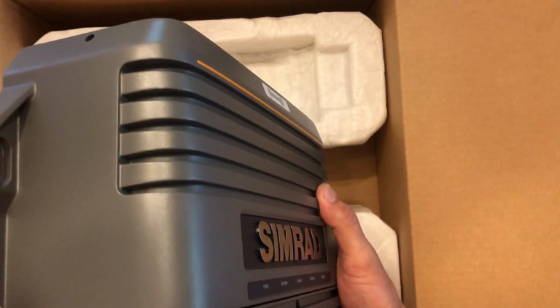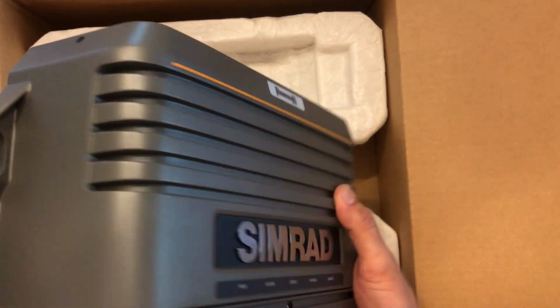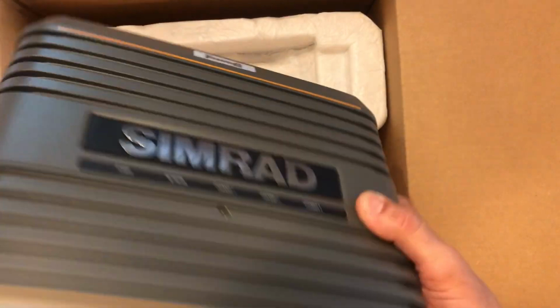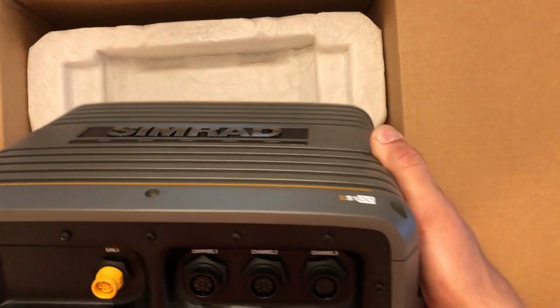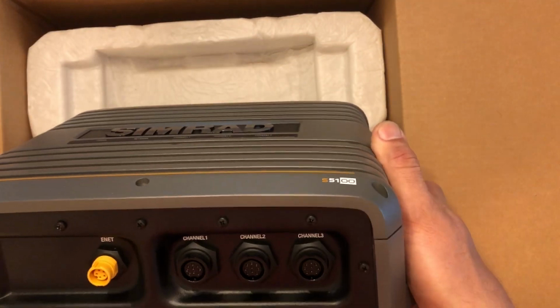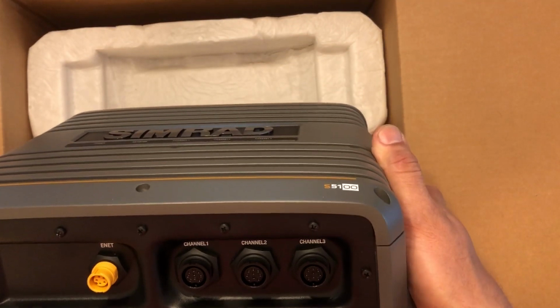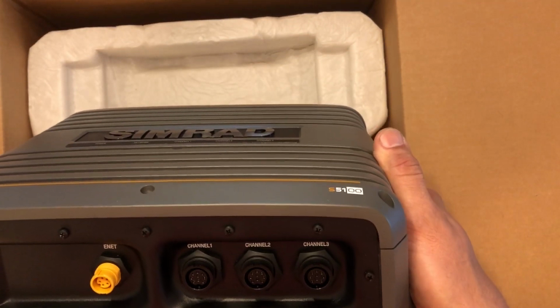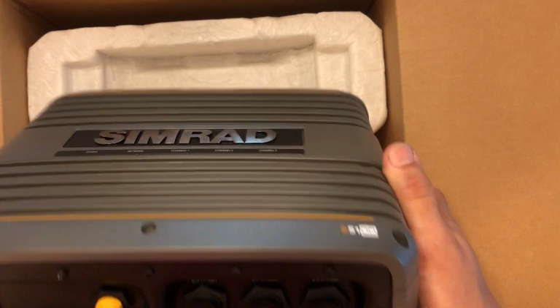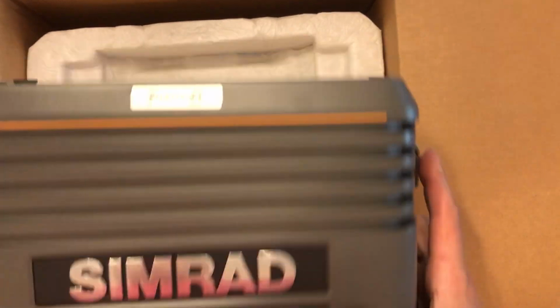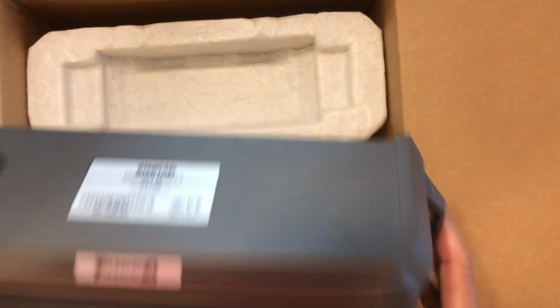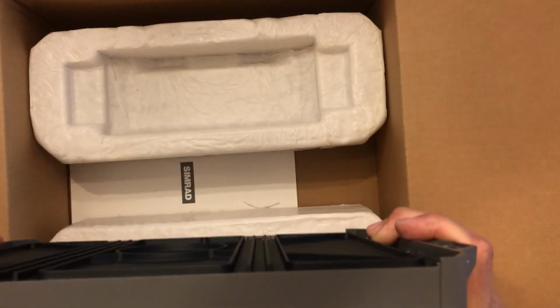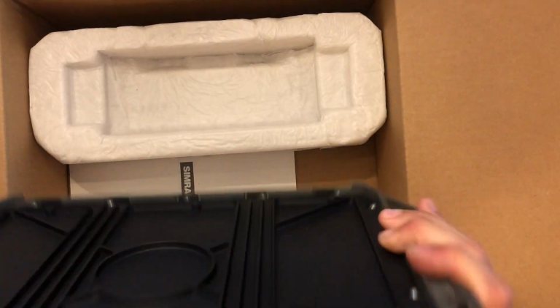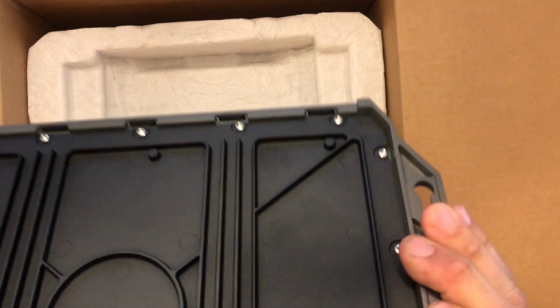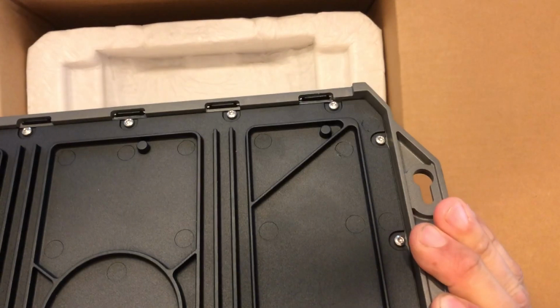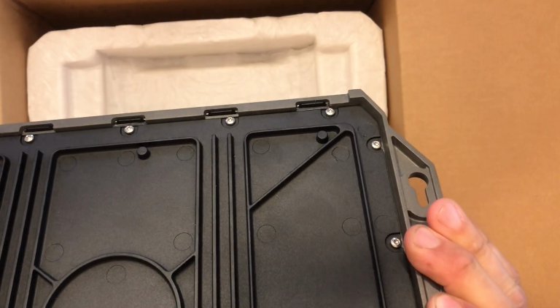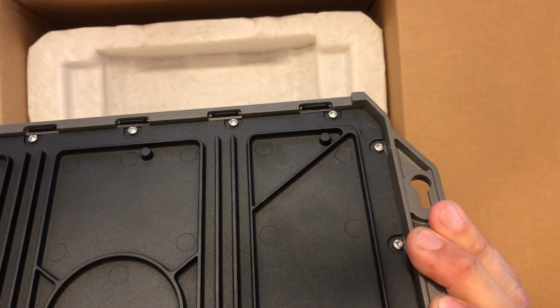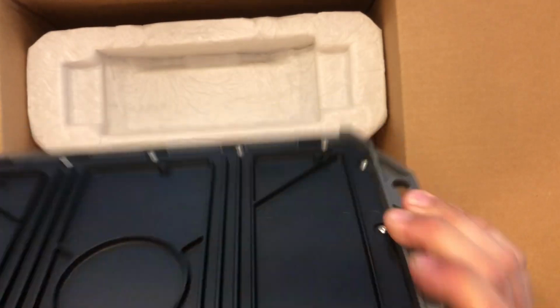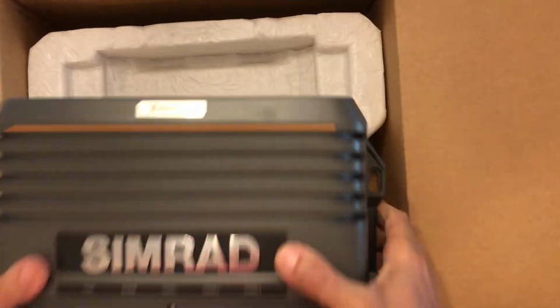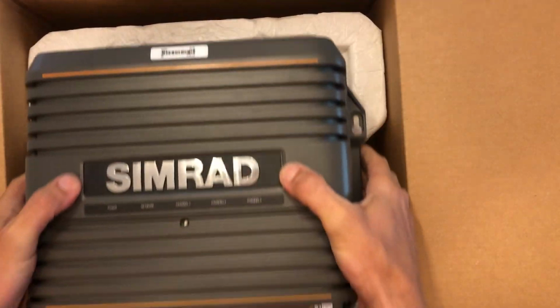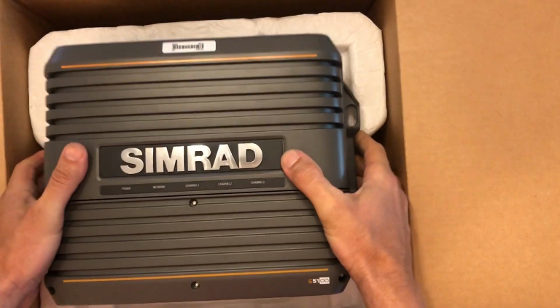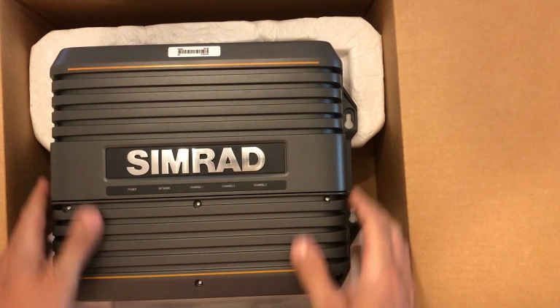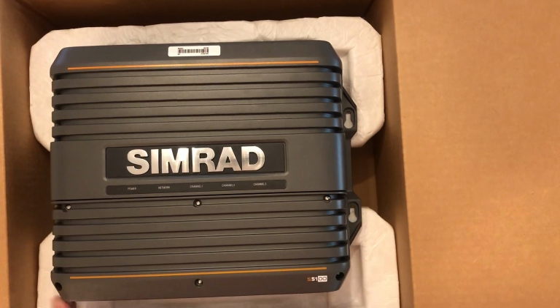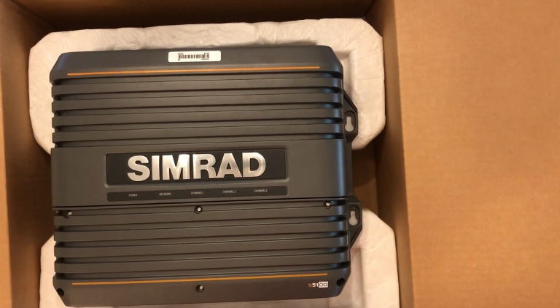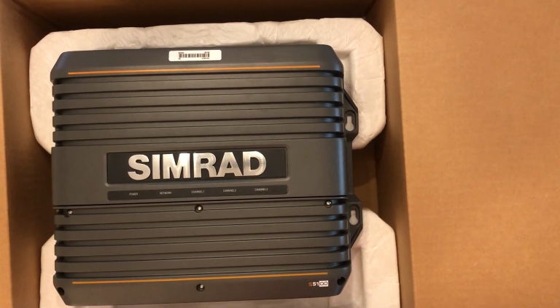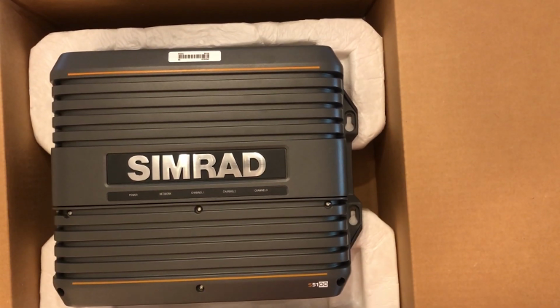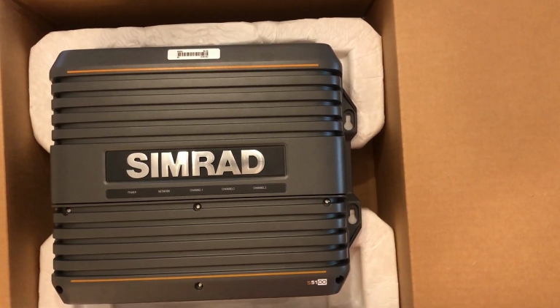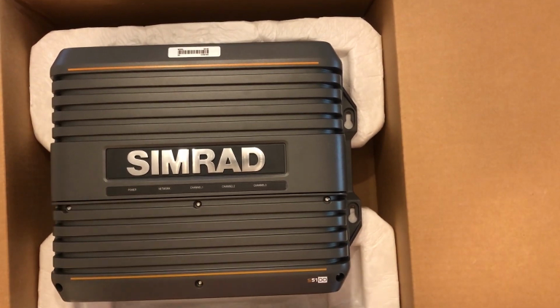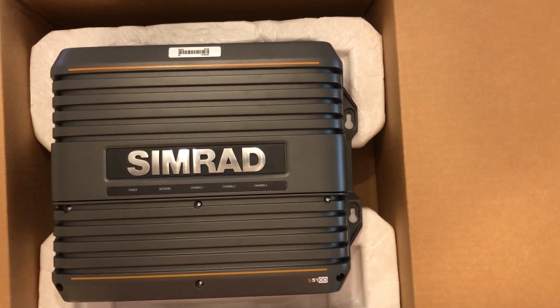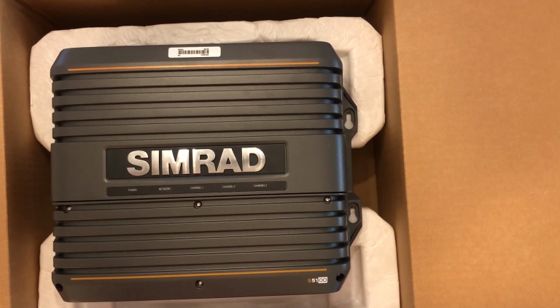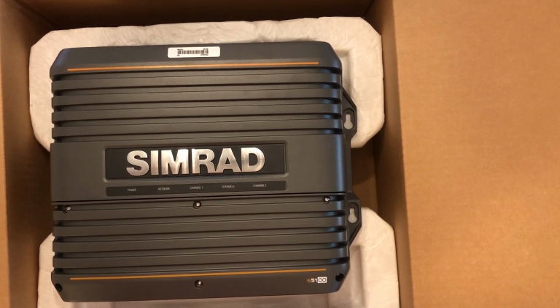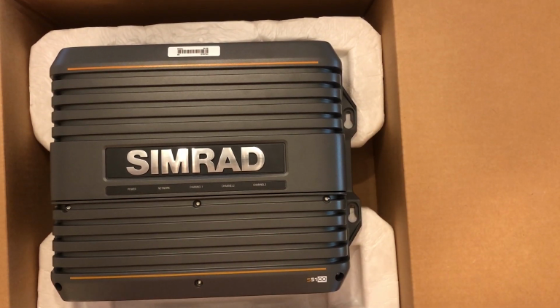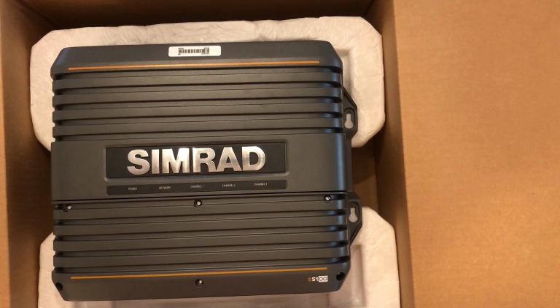So, unboxing of the Simrad S5100 — I guess that's the end of the video, because there's not much more to talk about other than it looks really well built. Assuming I don't drop it on my foot, I think I'll probably like that sucker. Time for the next one to show up.